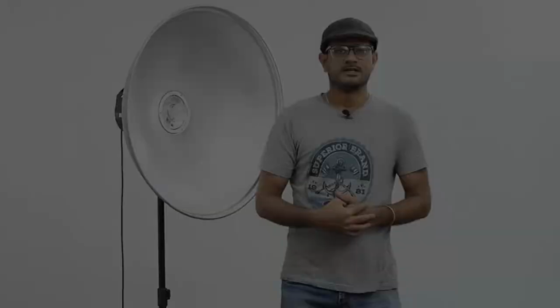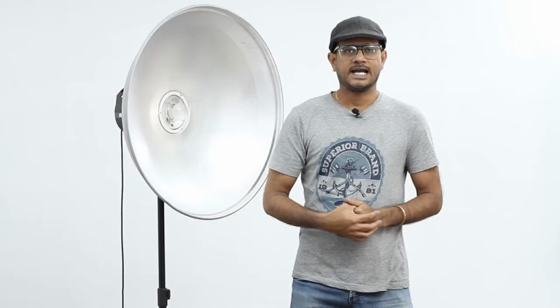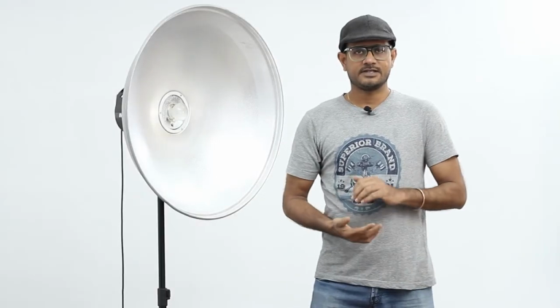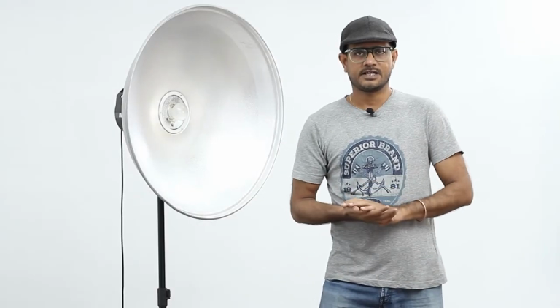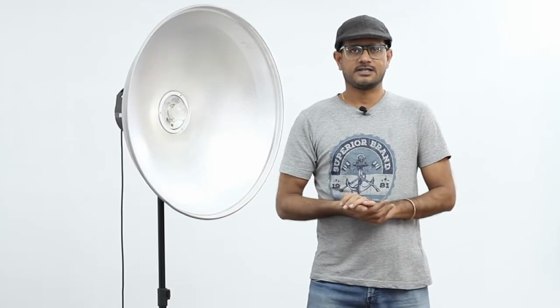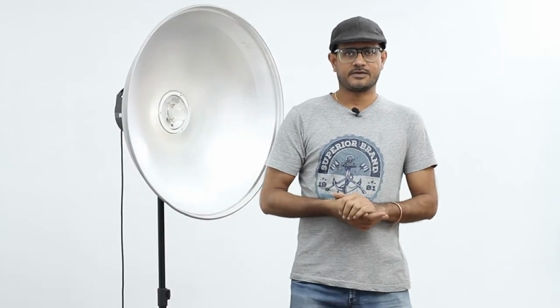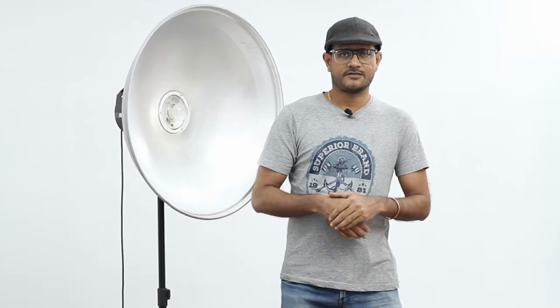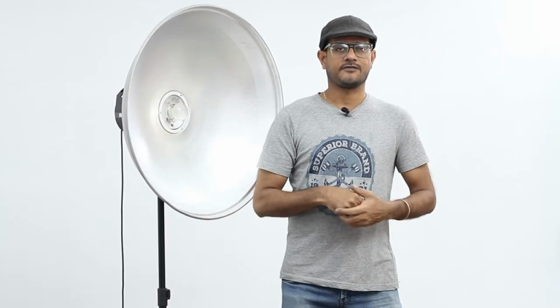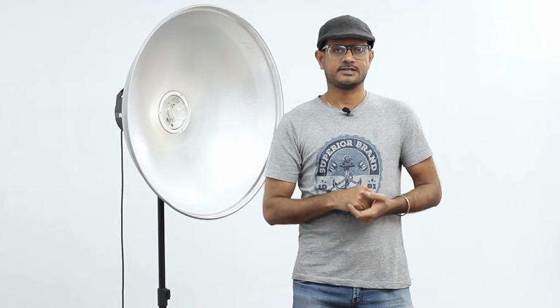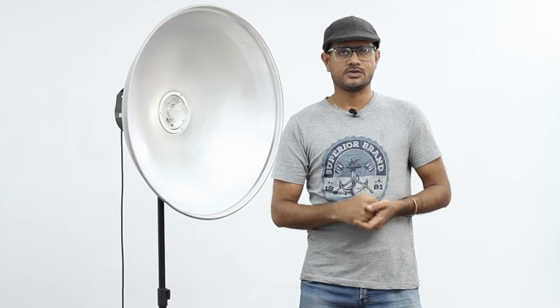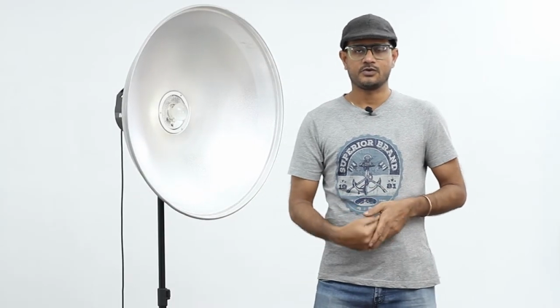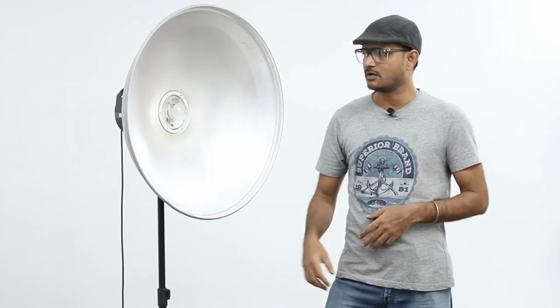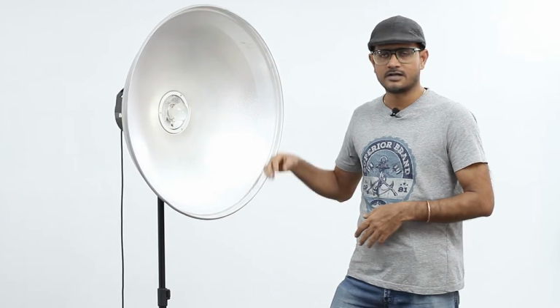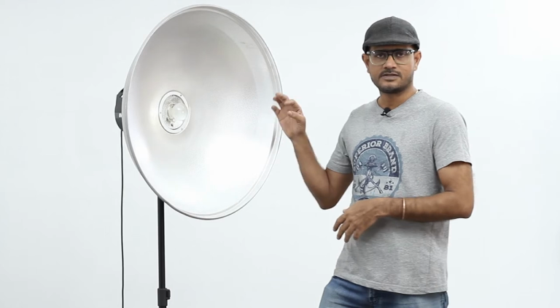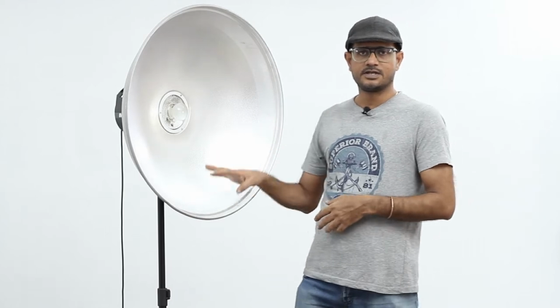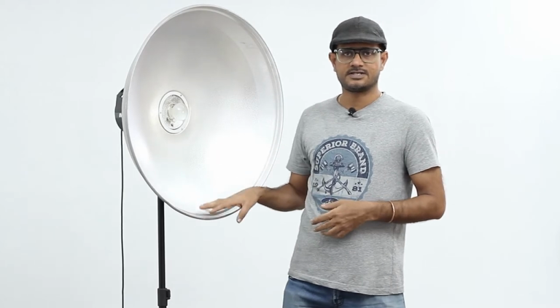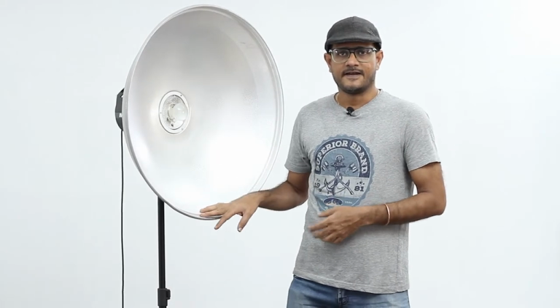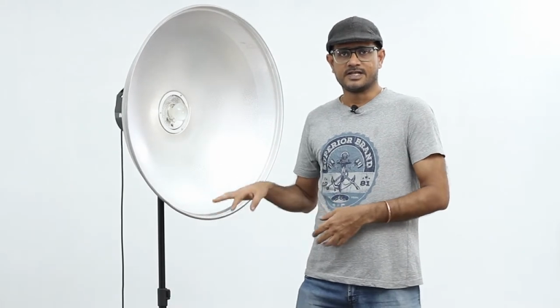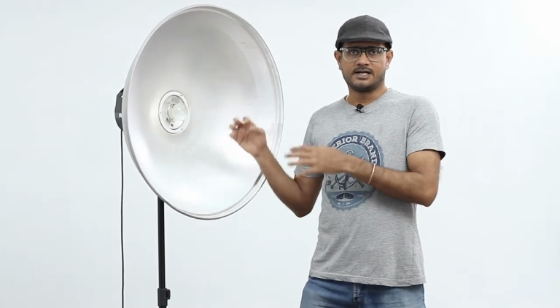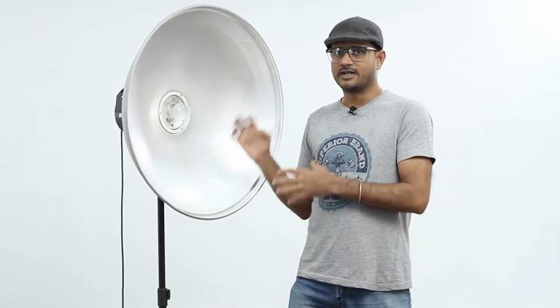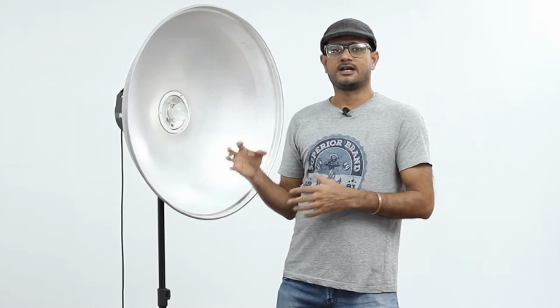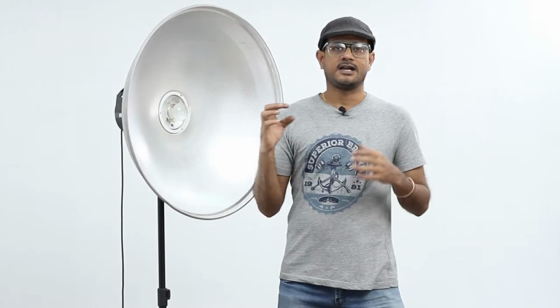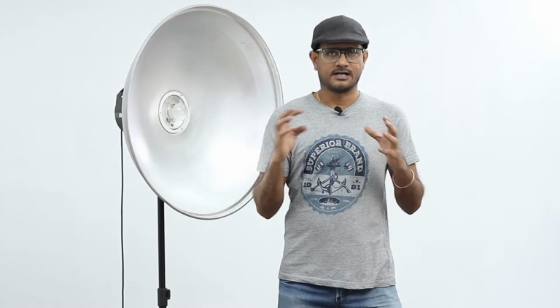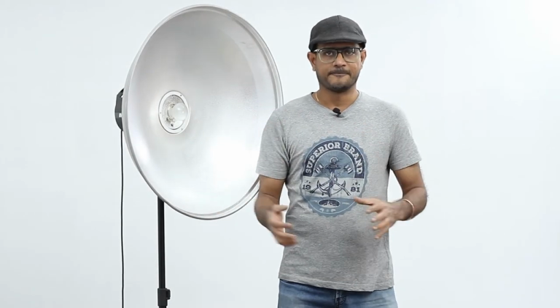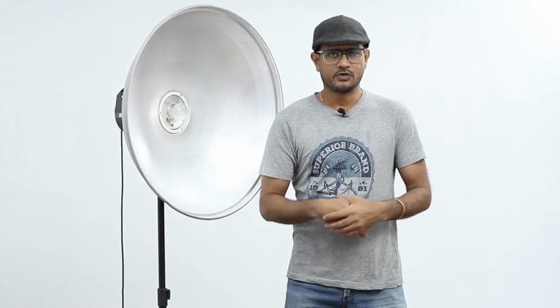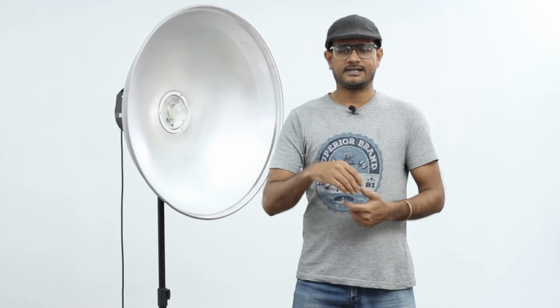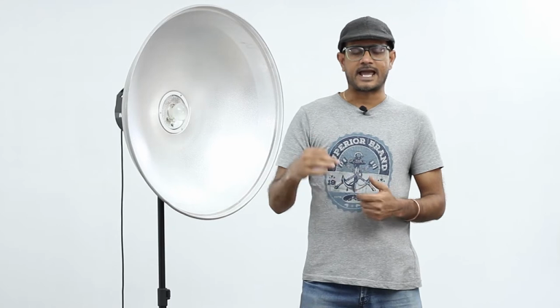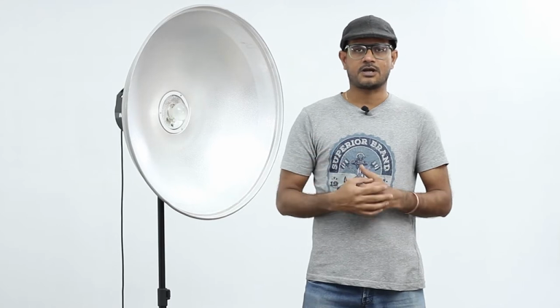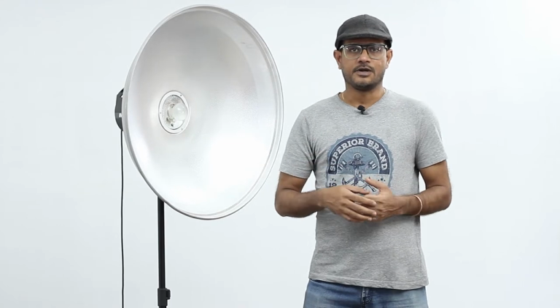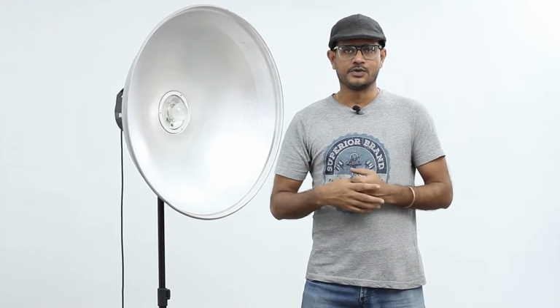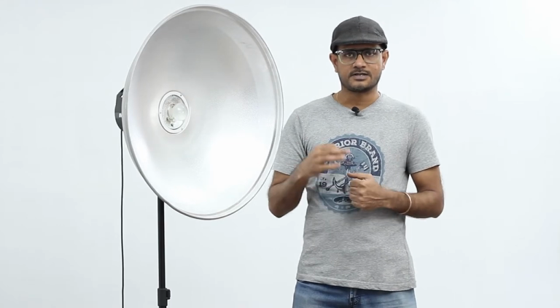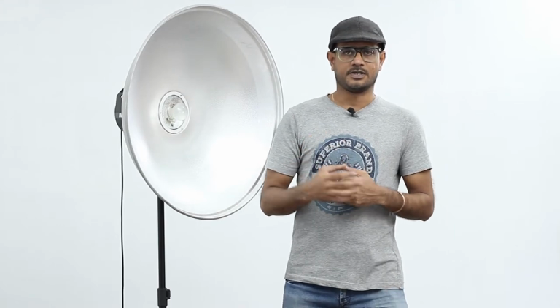Hi everyone, this is Manikand and TJ from TJ Photography and Descent Studio. Today we are going to learn about this beauty dish with a deflector and a grid to get sharp beauty shot images.